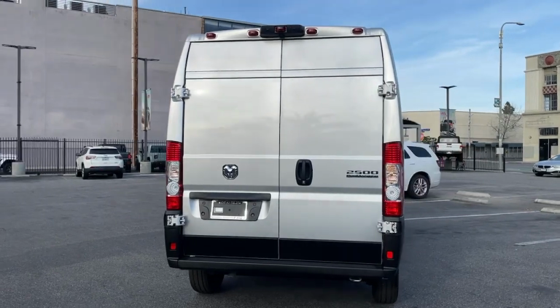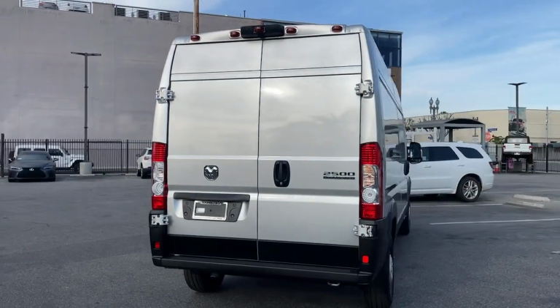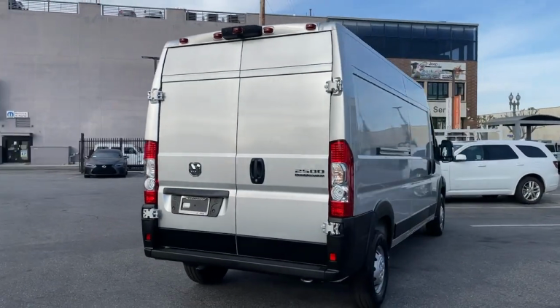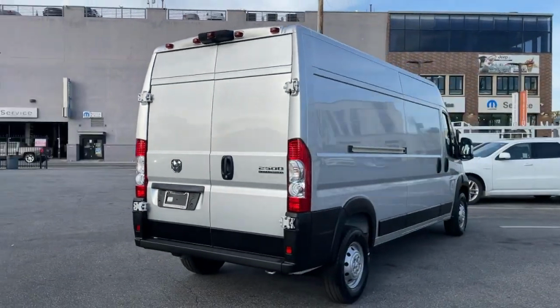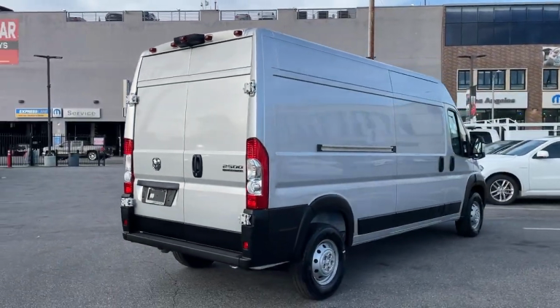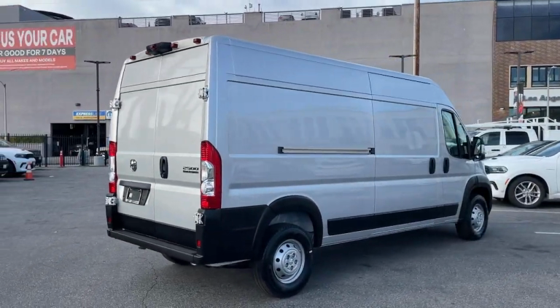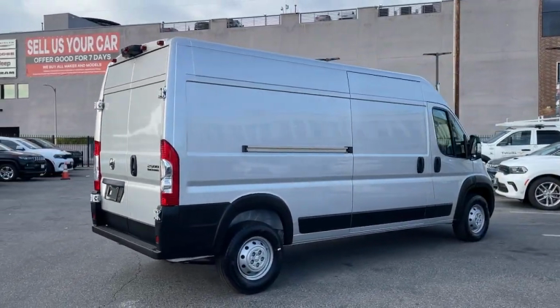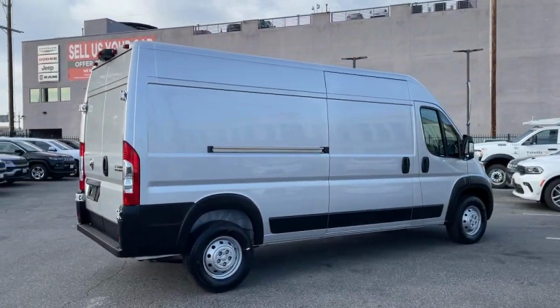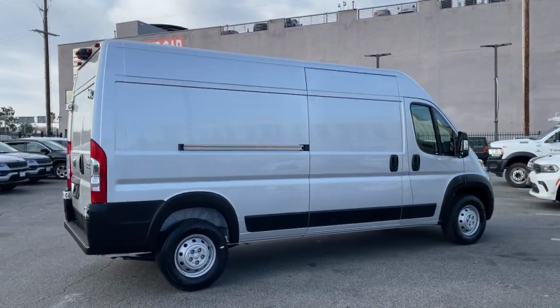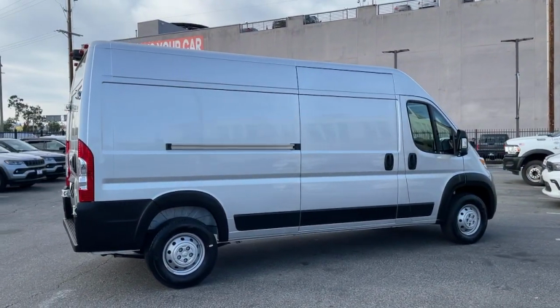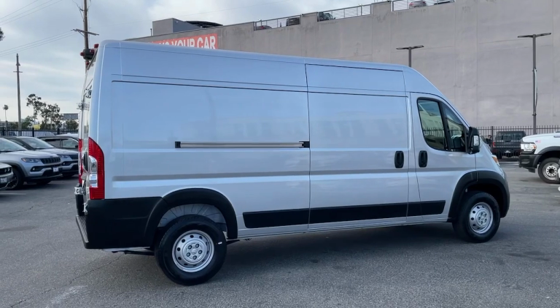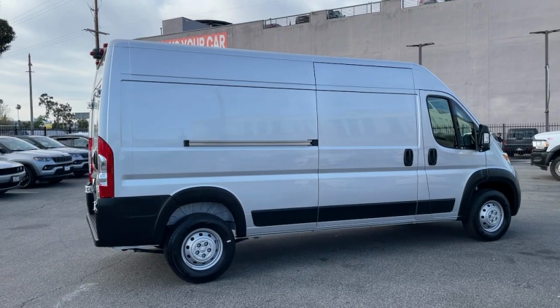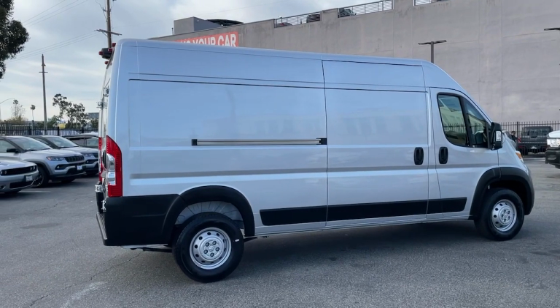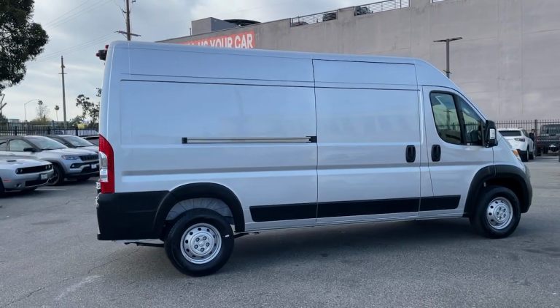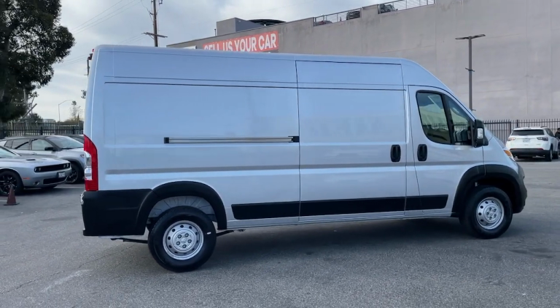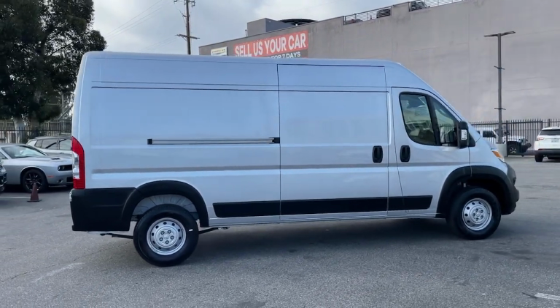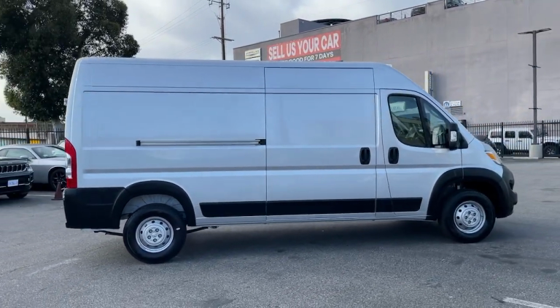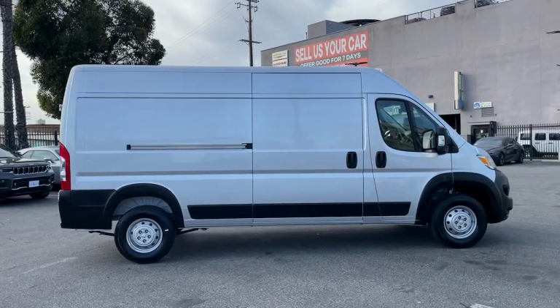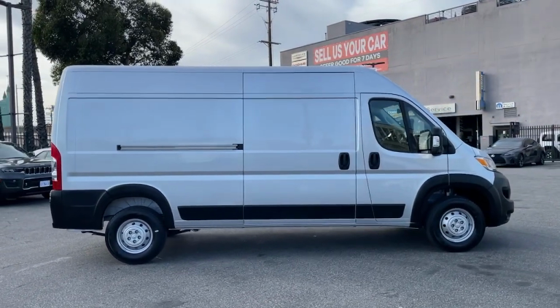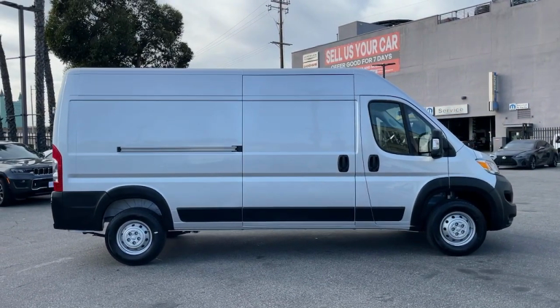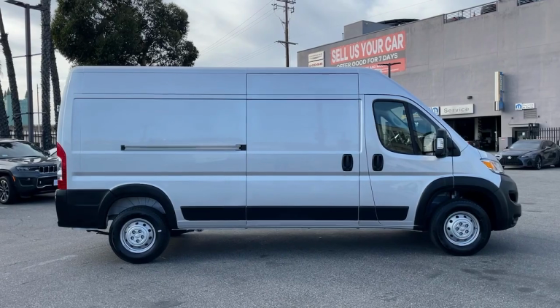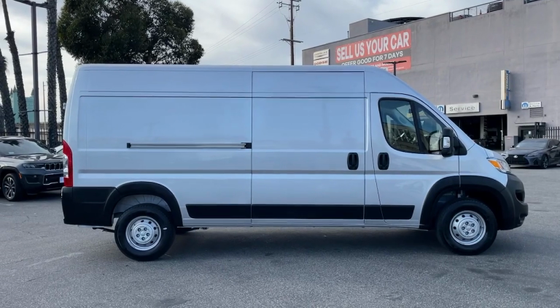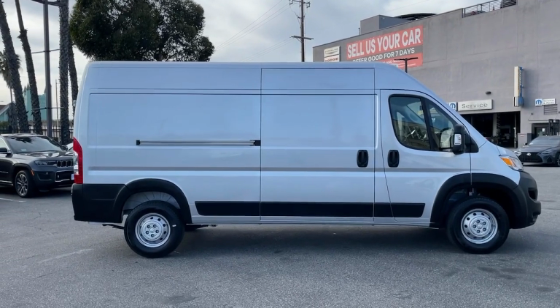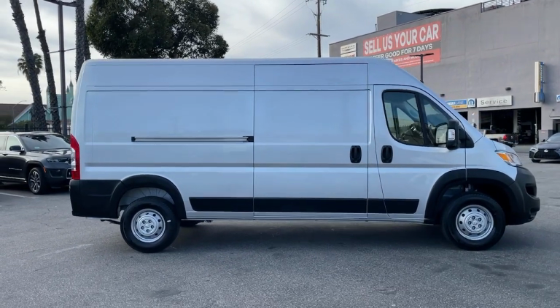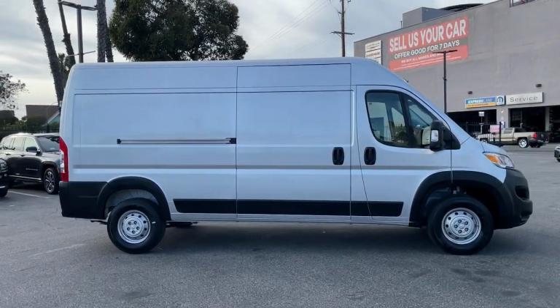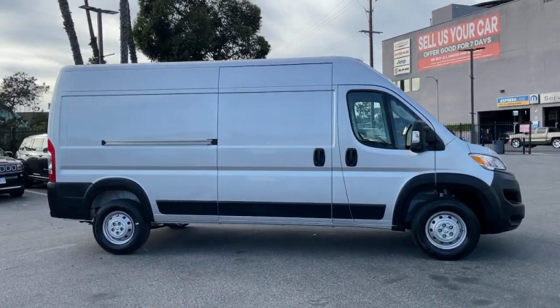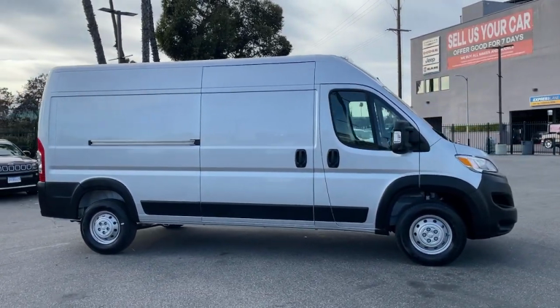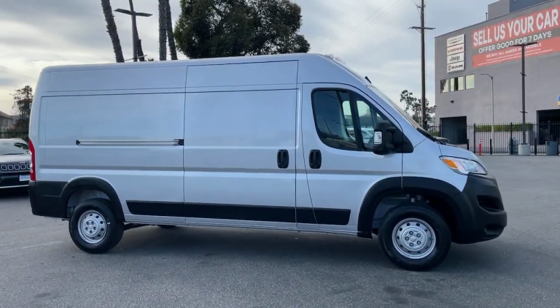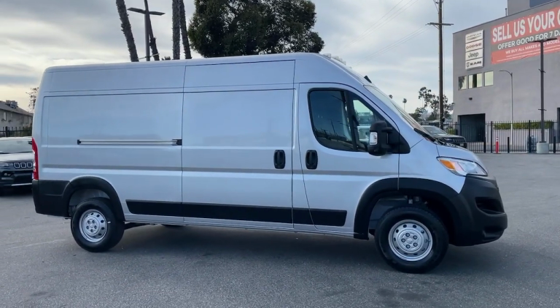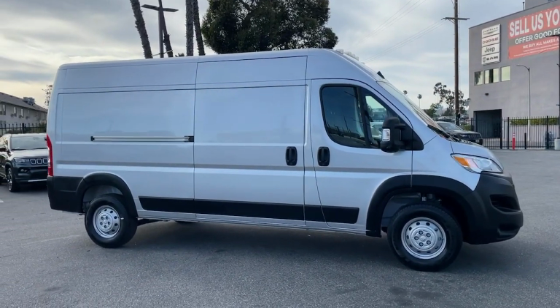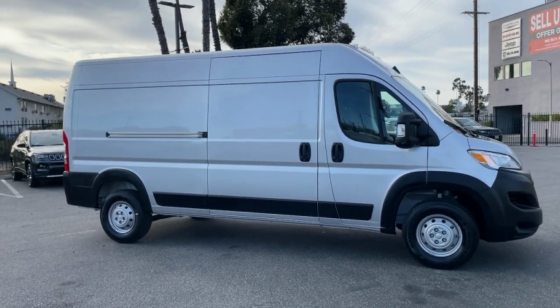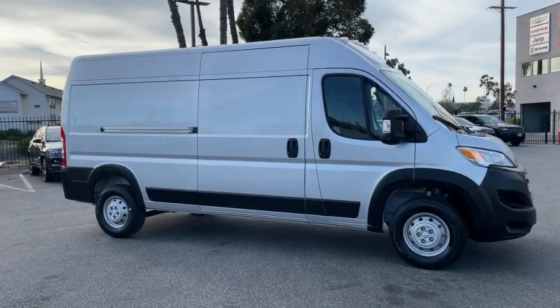These are just some of the great options this vehicle comes with: navigation system, keyless entry, backup camera, heated mirrors, keyless start, remote engine start, fog lamps, V6 cylinder engine, satellite radio, alarm.